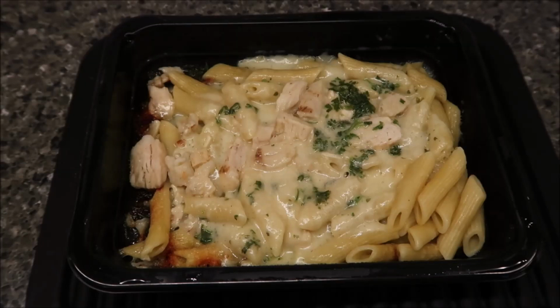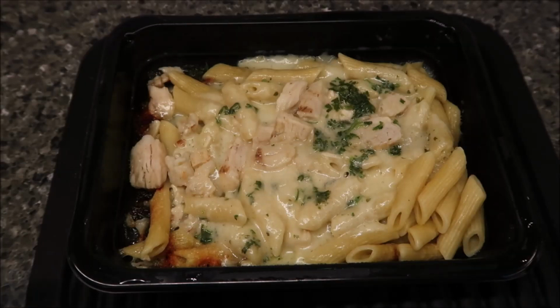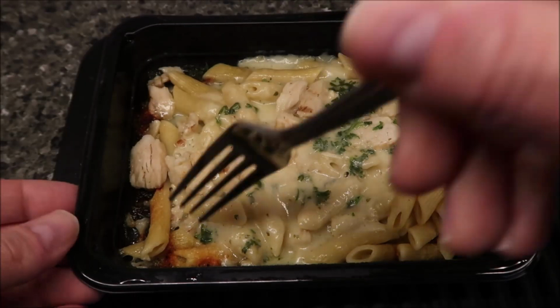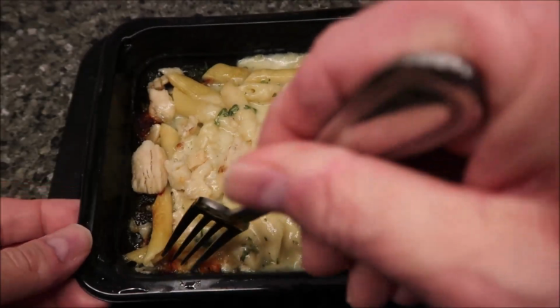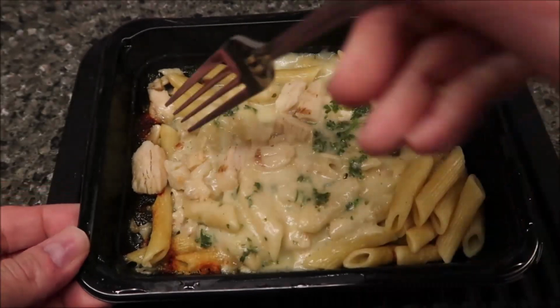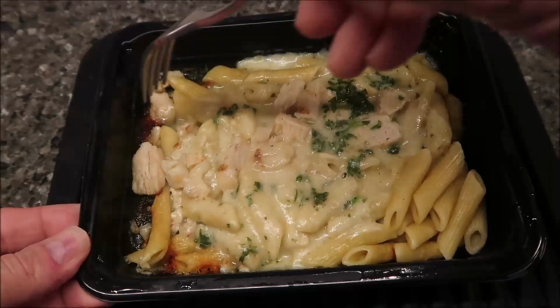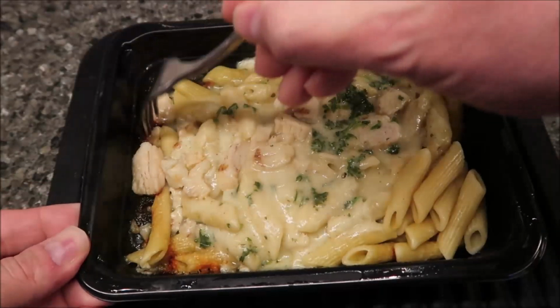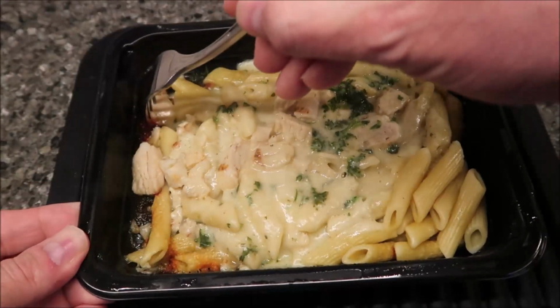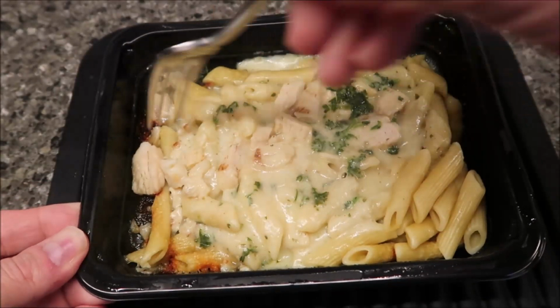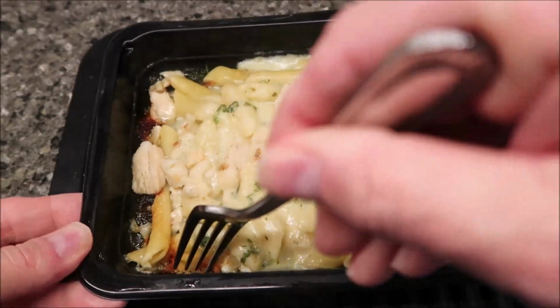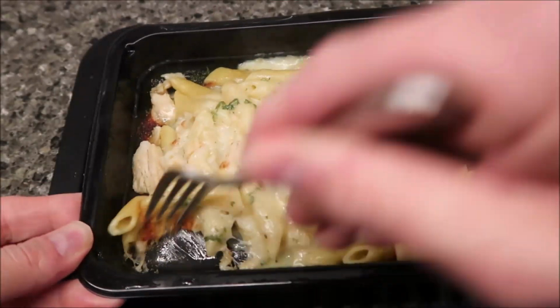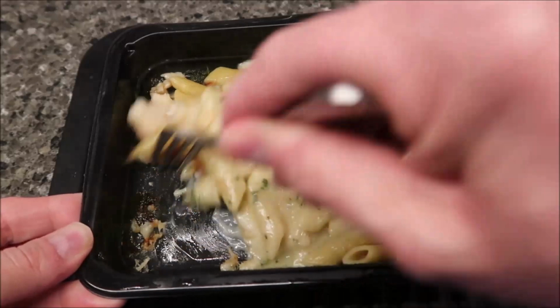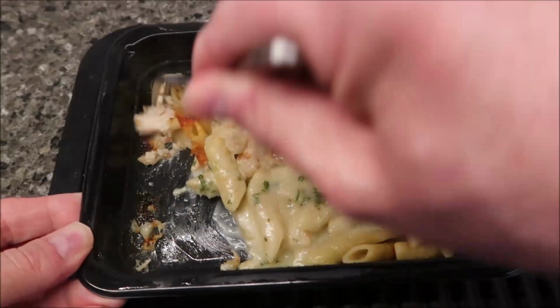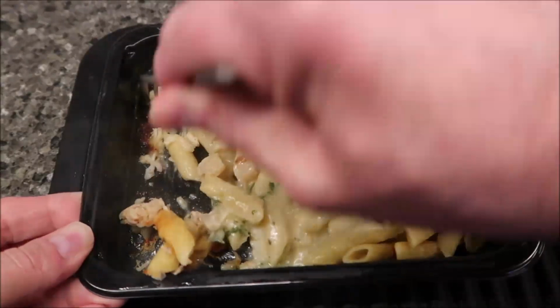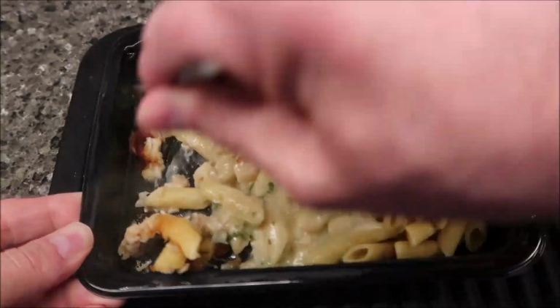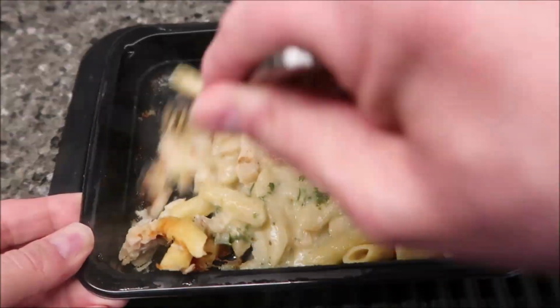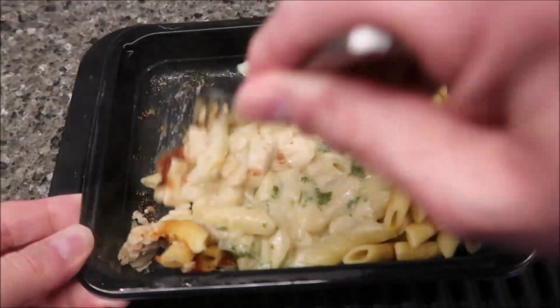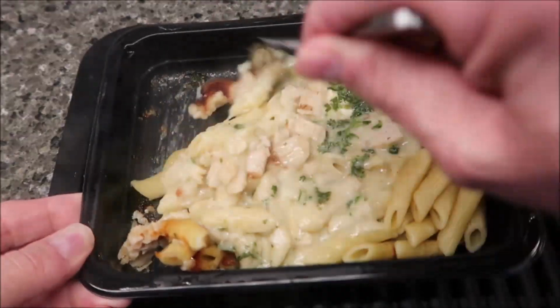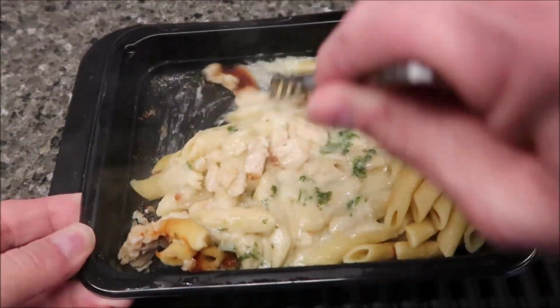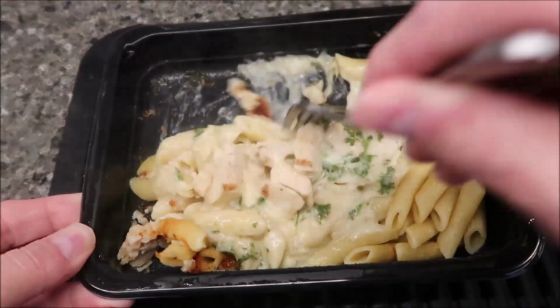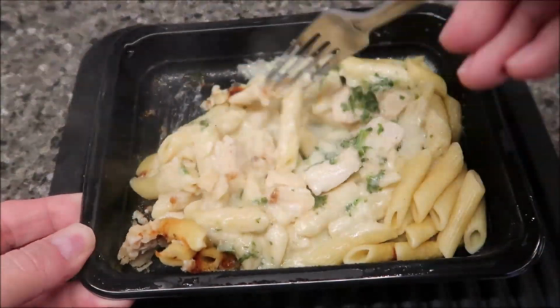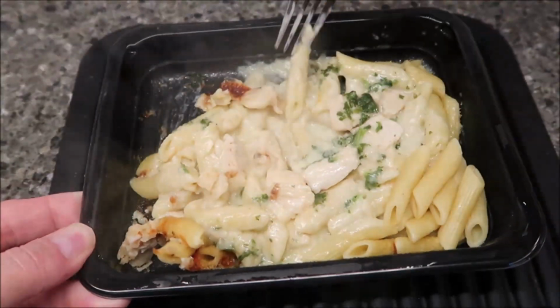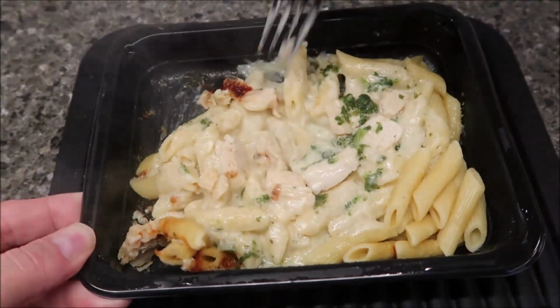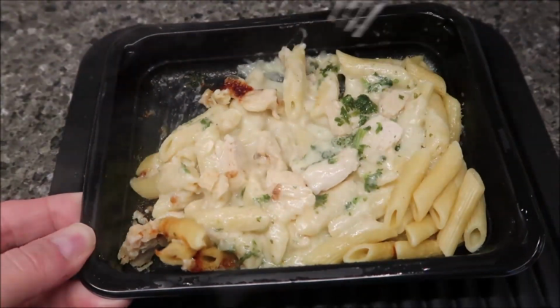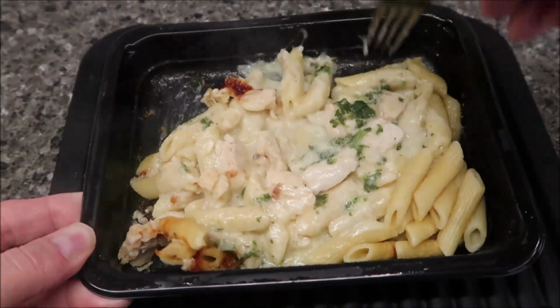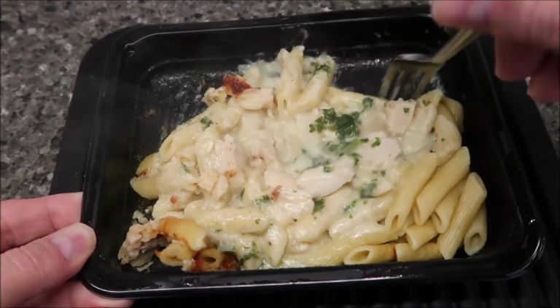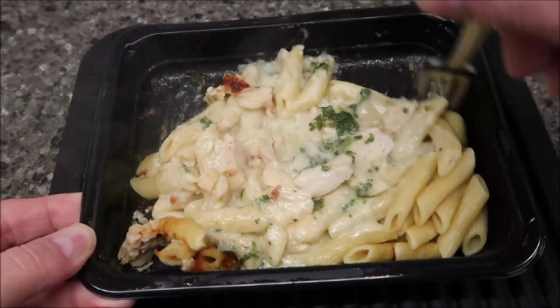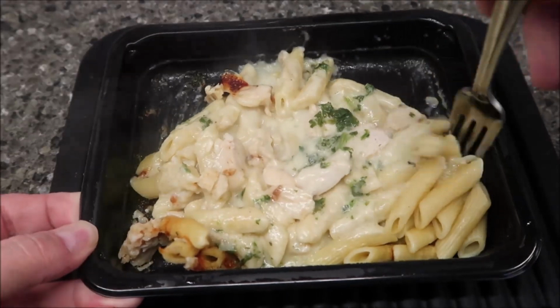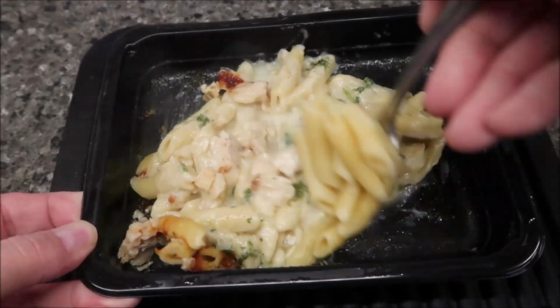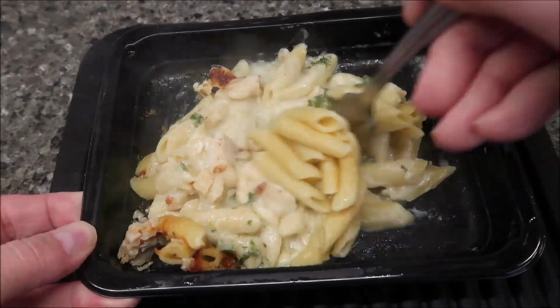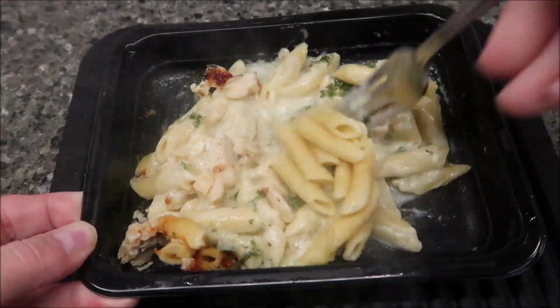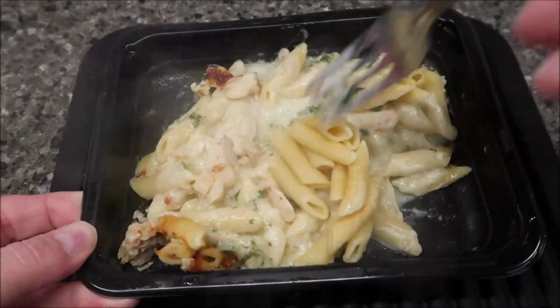Here it is out of the microwave. I love the little crispy pieces of cheese — that's my favorite part. It smells really good; it's not a really strong seasoning smell or anything like that, but it does smell good.